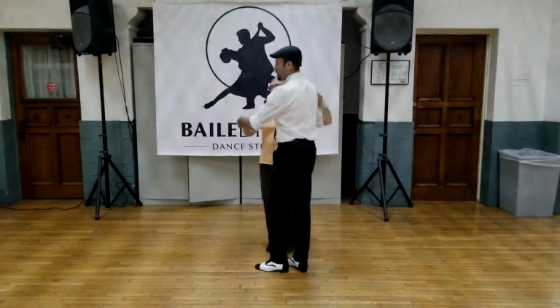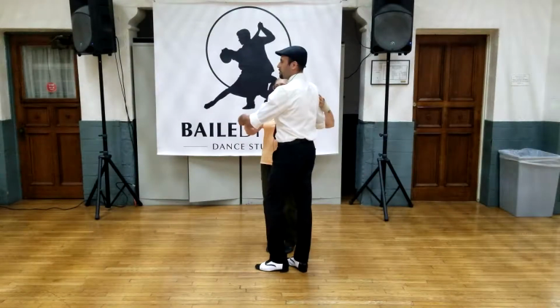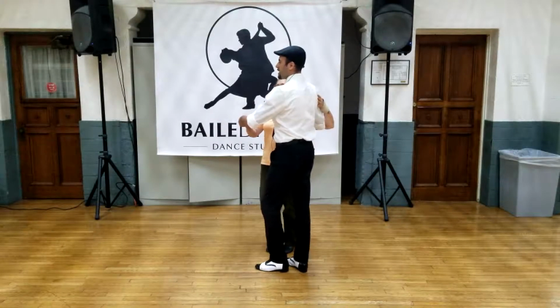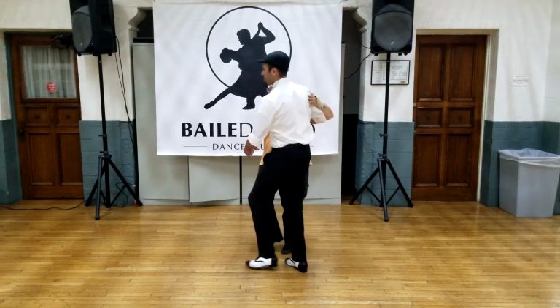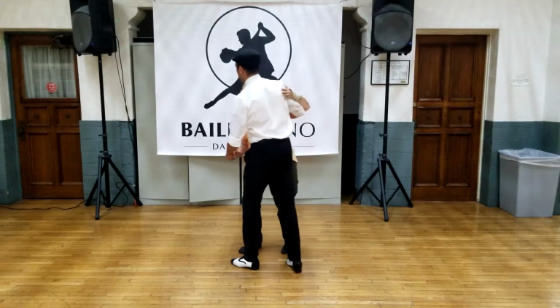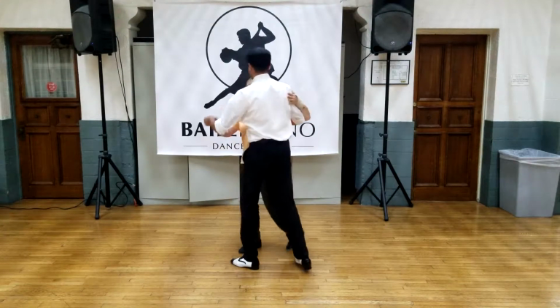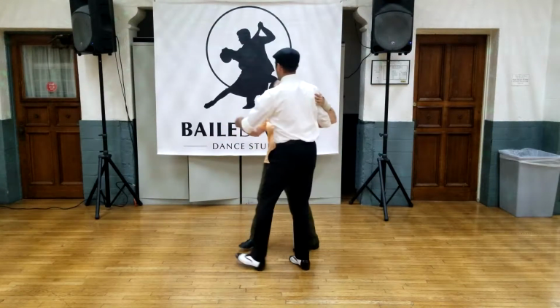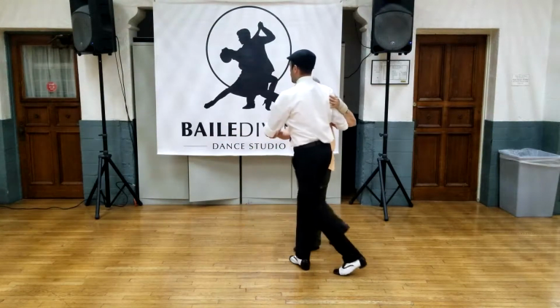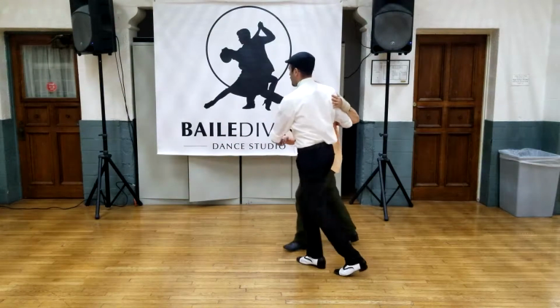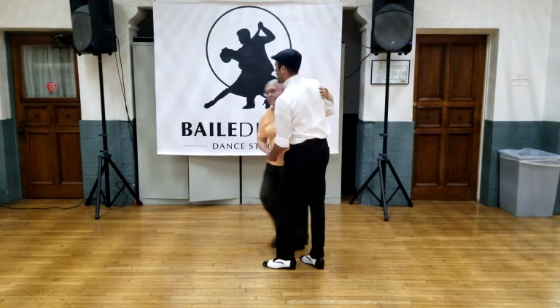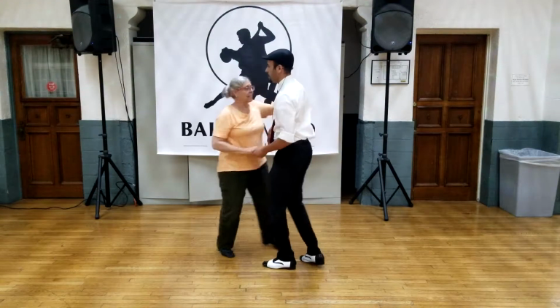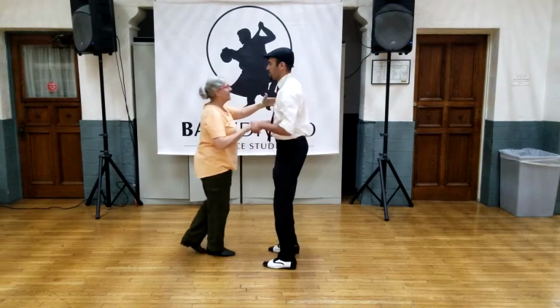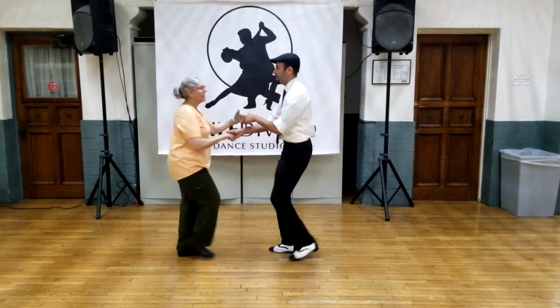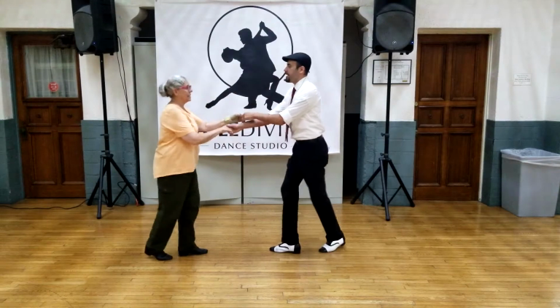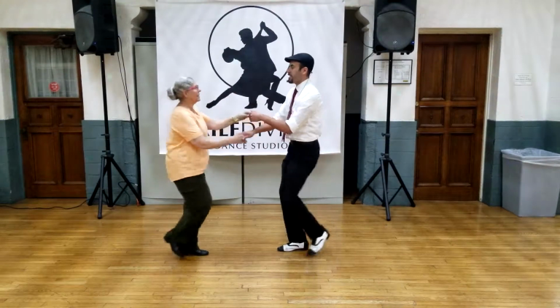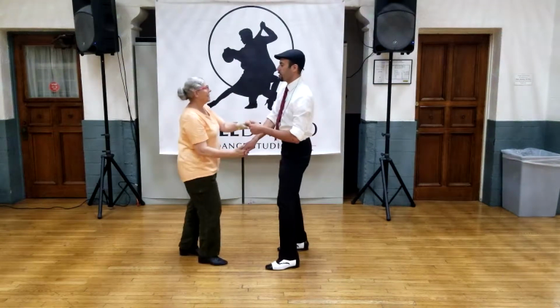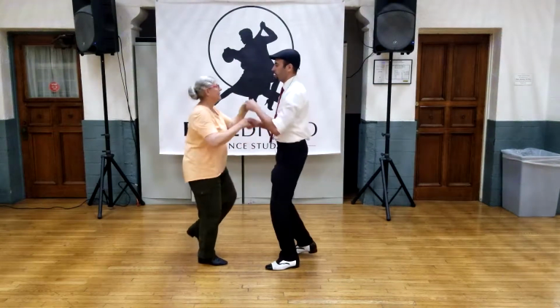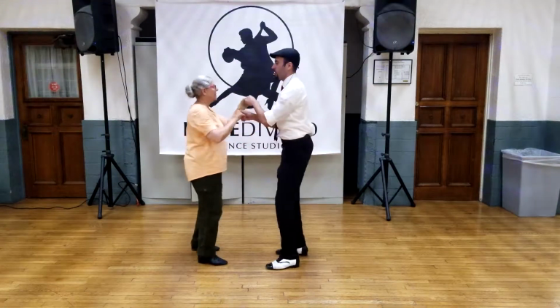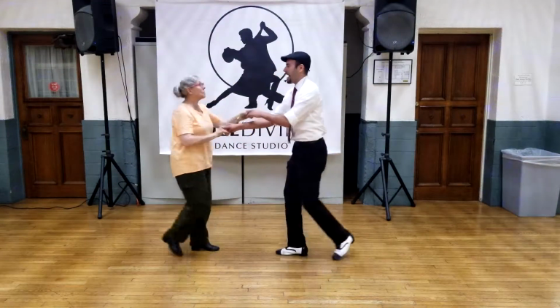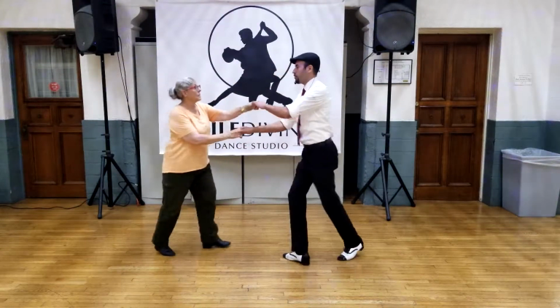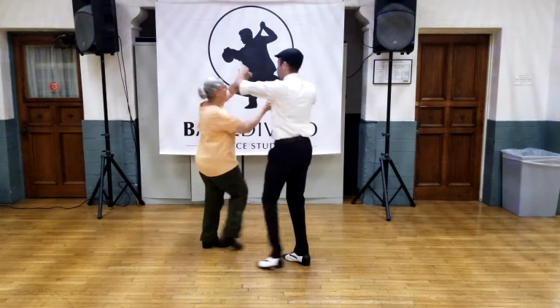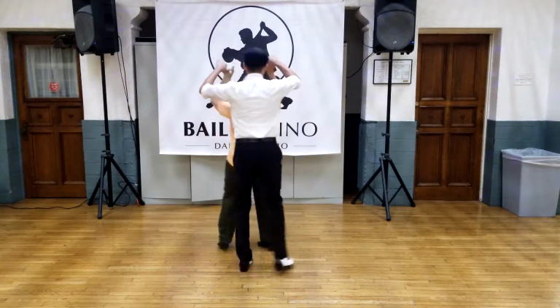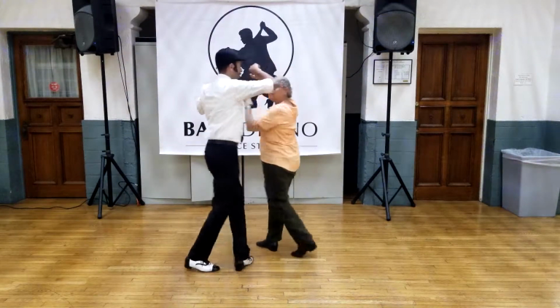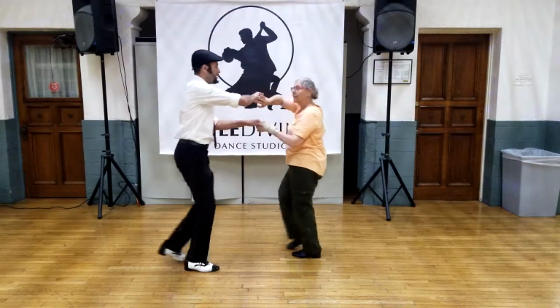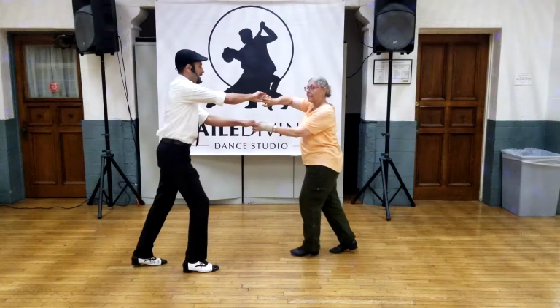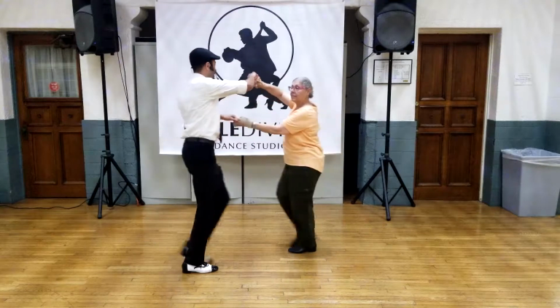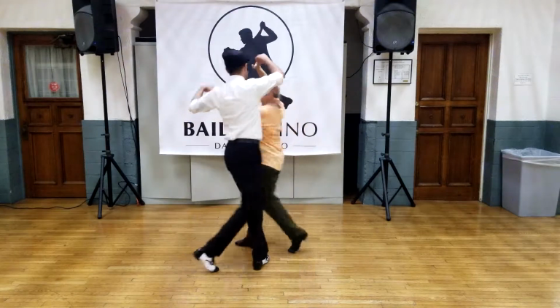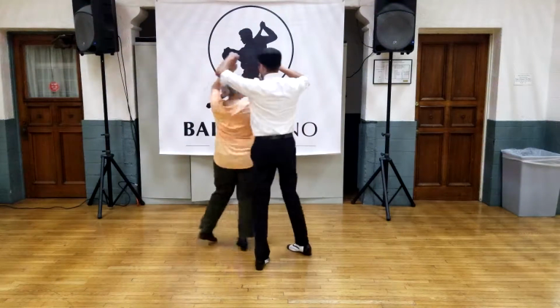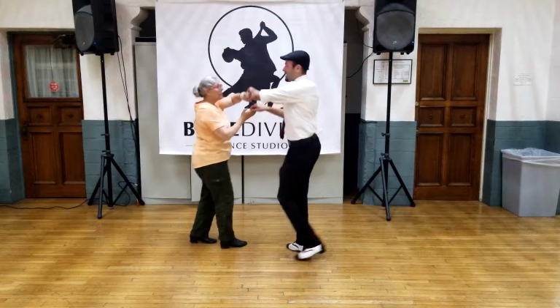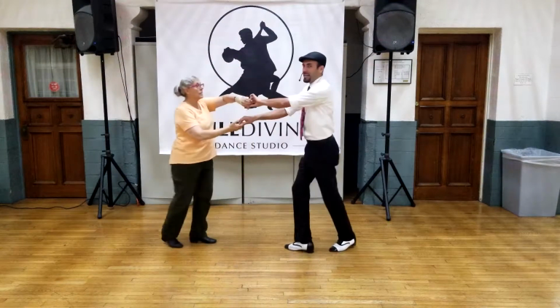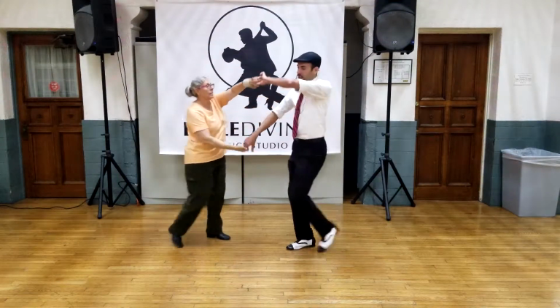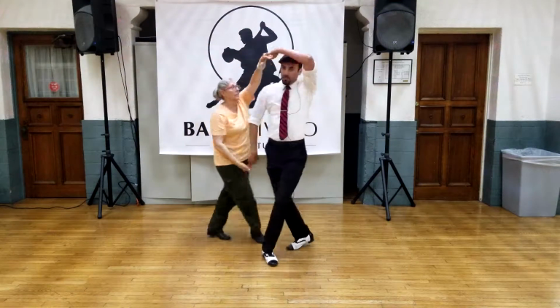So, basic step — slow, slow — I throw her out, handshake — slow — basic step — slow, slow — out of her way so she can turn — slow — out of her way, she can turn — and the guy turns, come along.